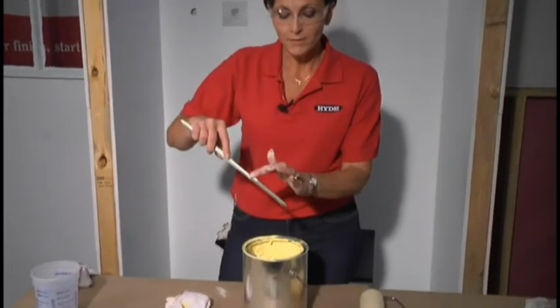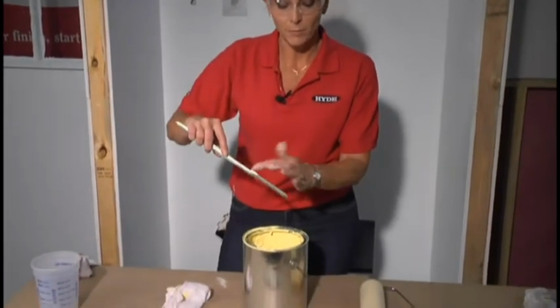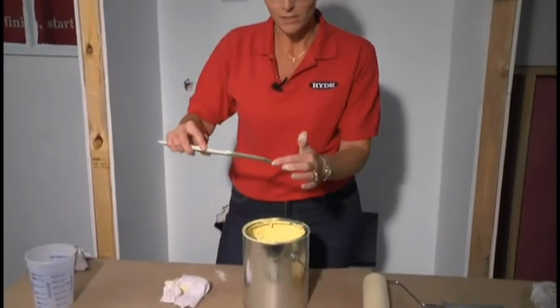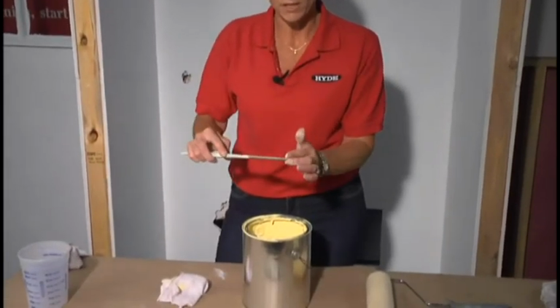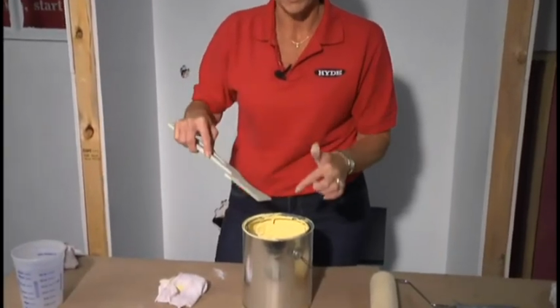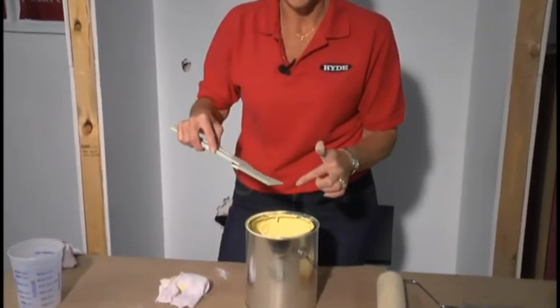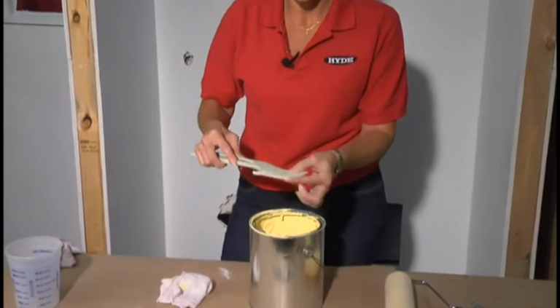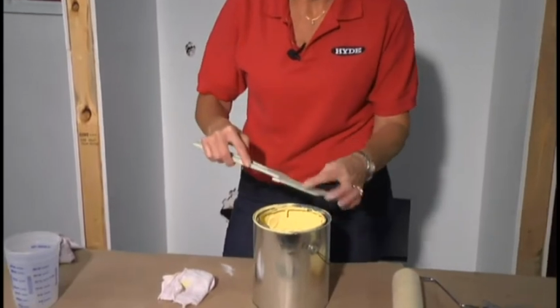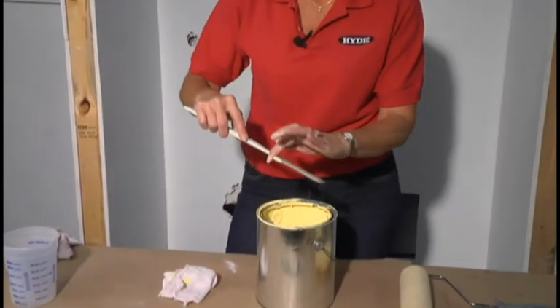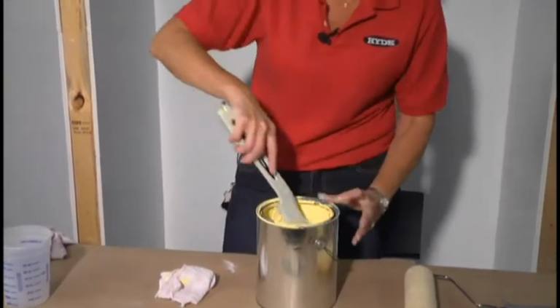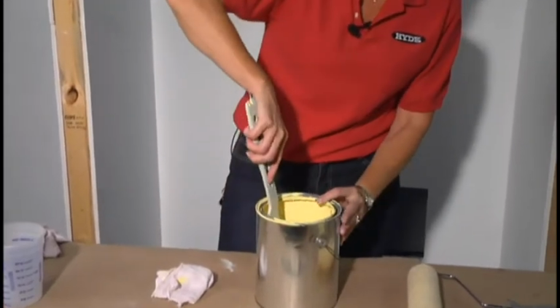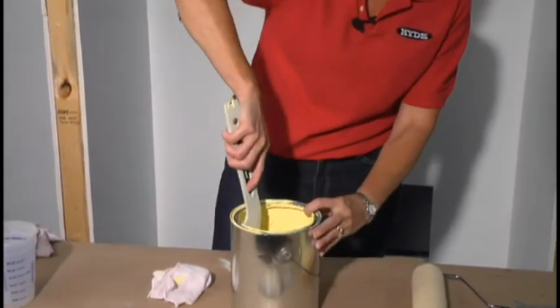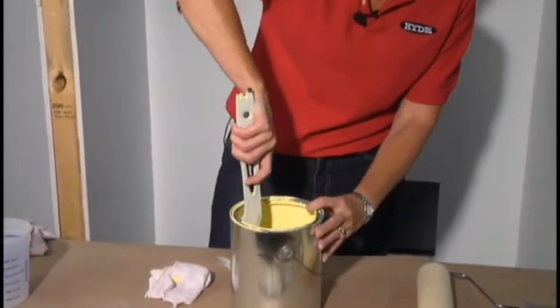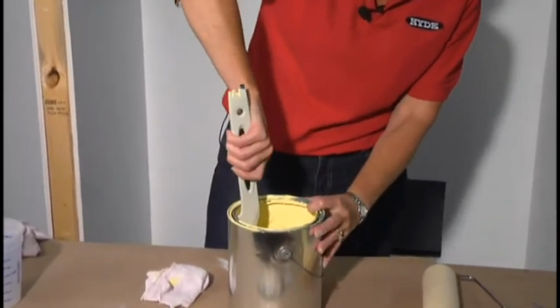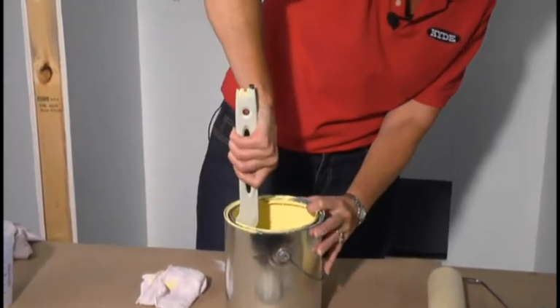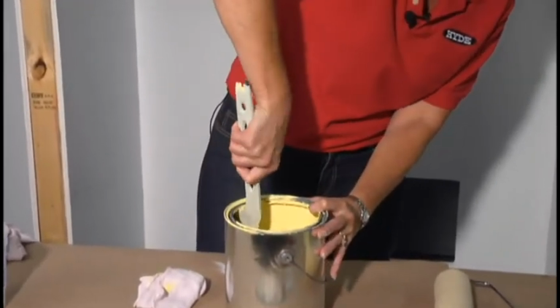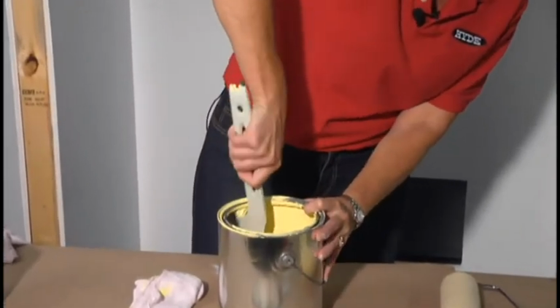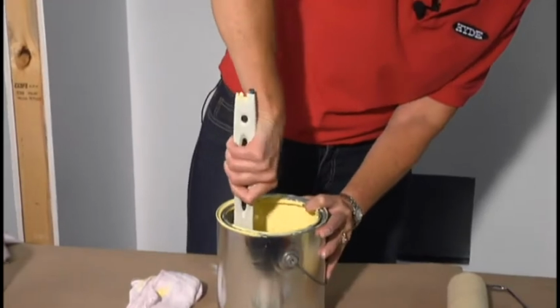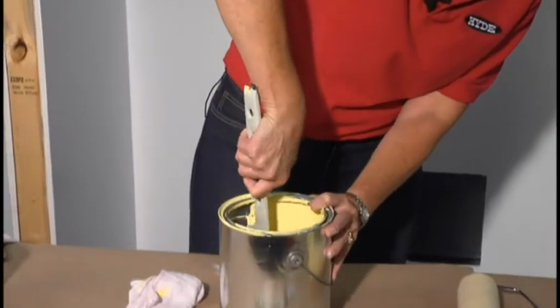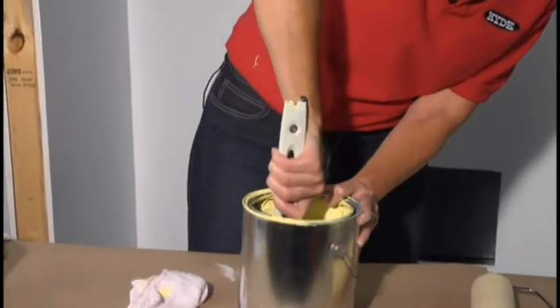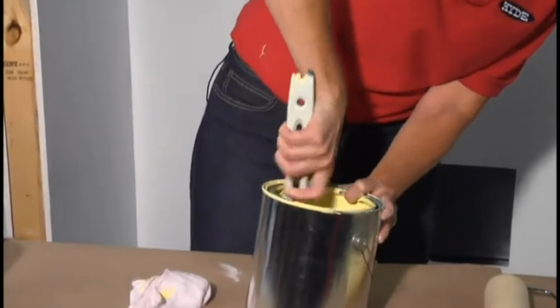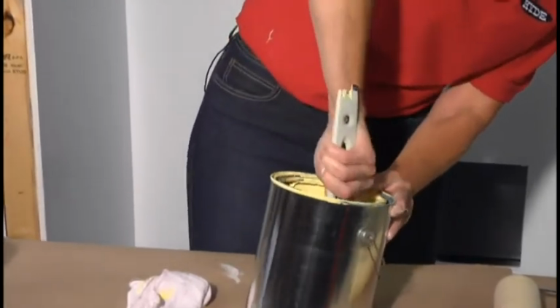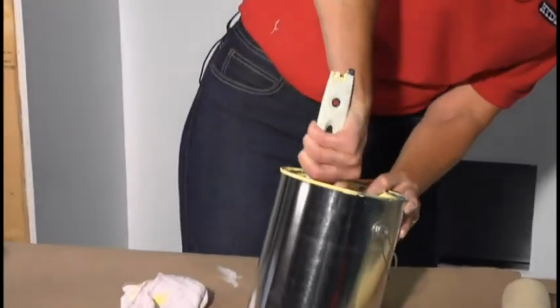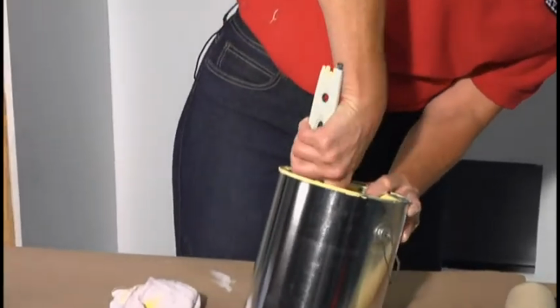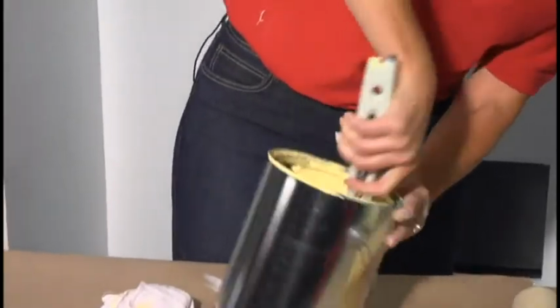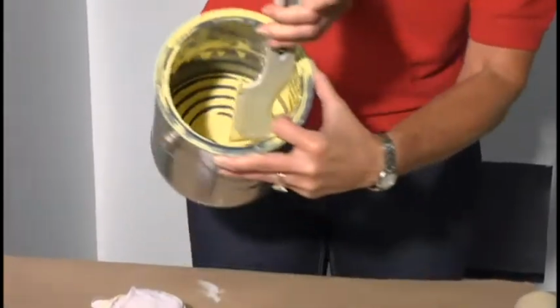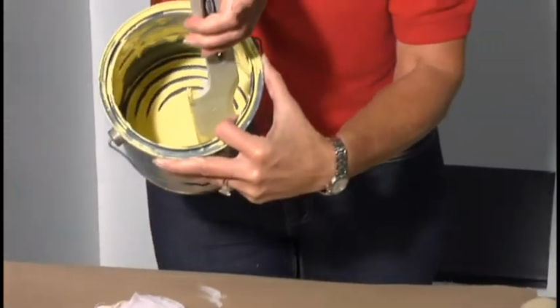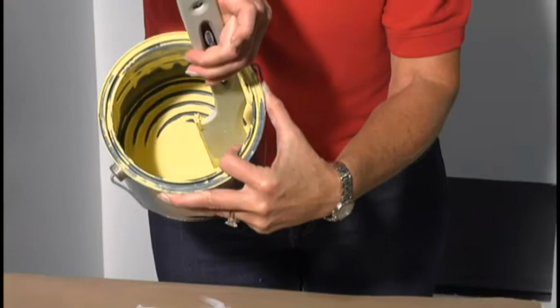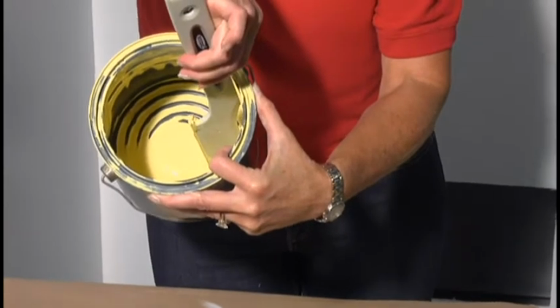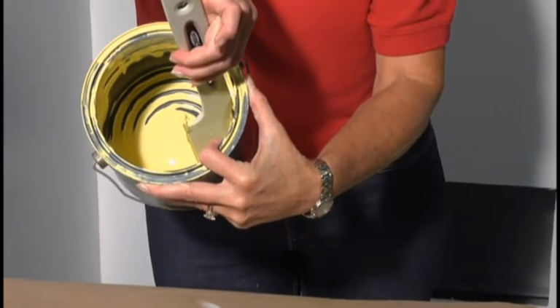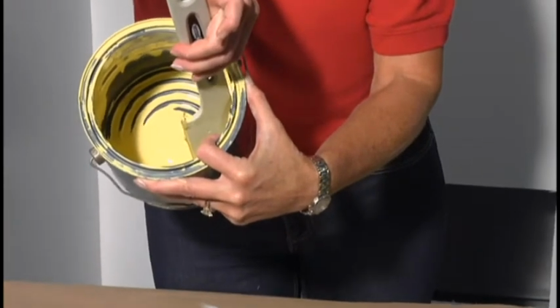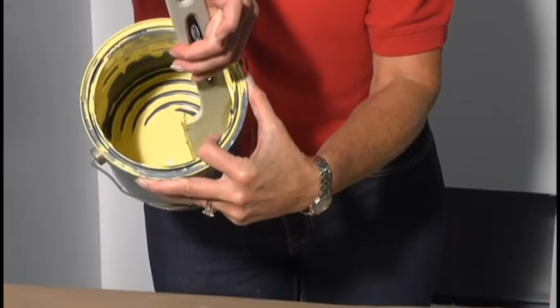This tip and these flexible edges will get that paint out of the can. The tip goes under the rim — a lot of paint is left under the rim. A little squeegee action, right down into the corners, and that can is practically paint free.